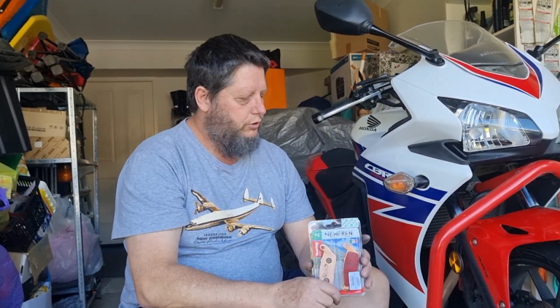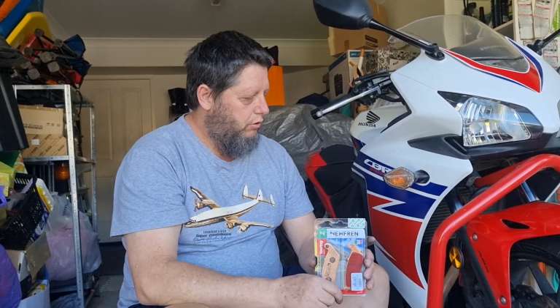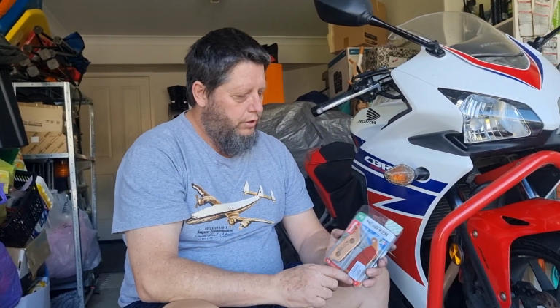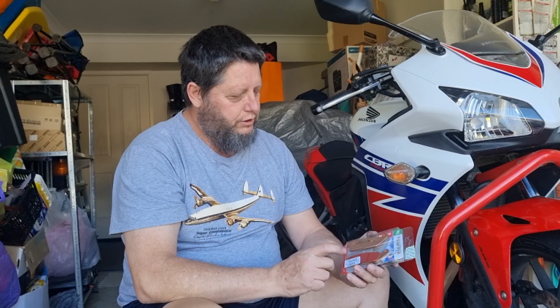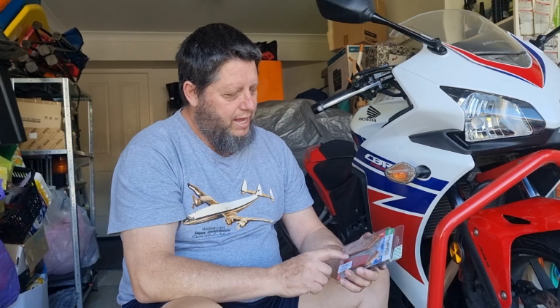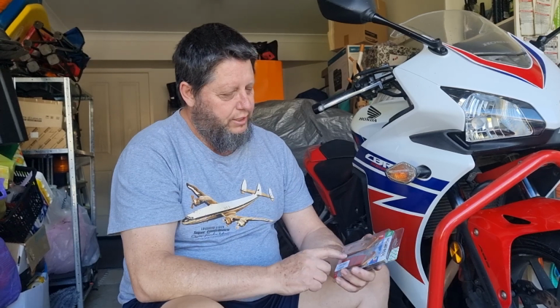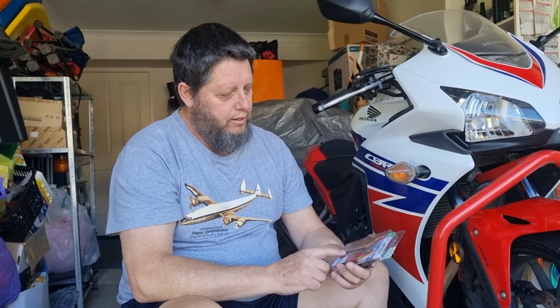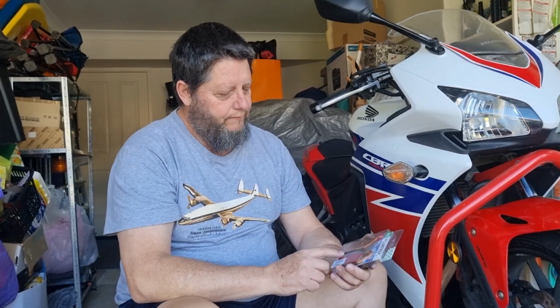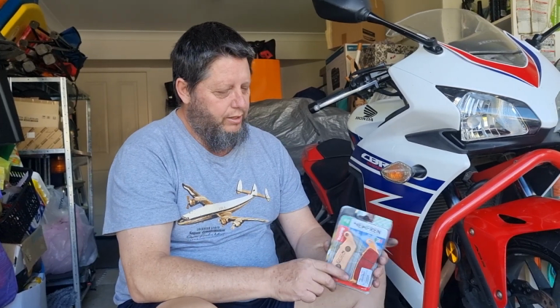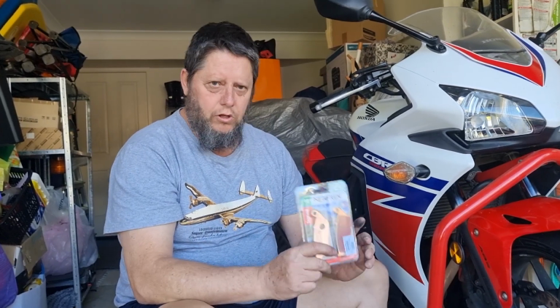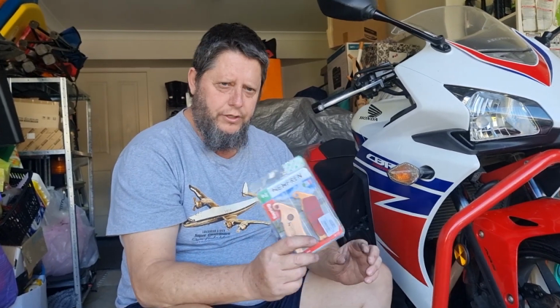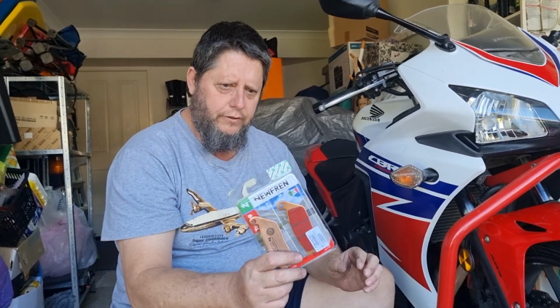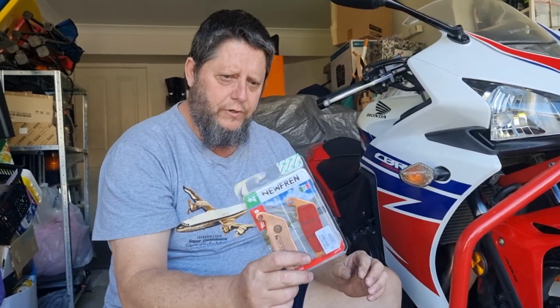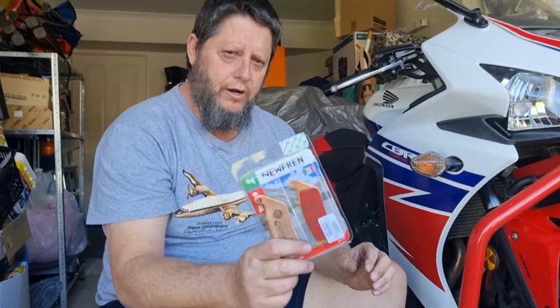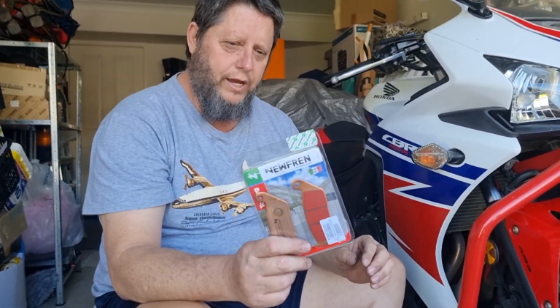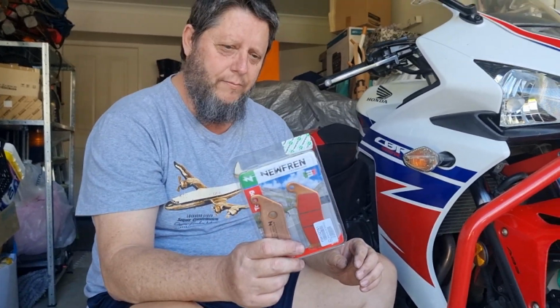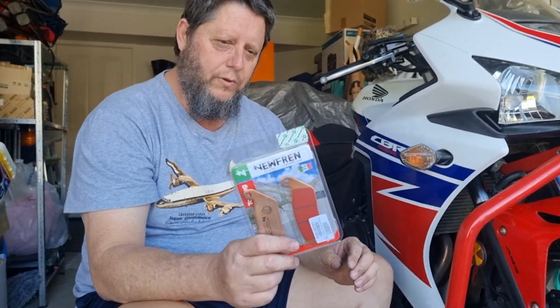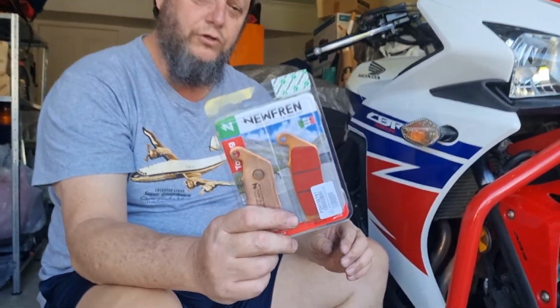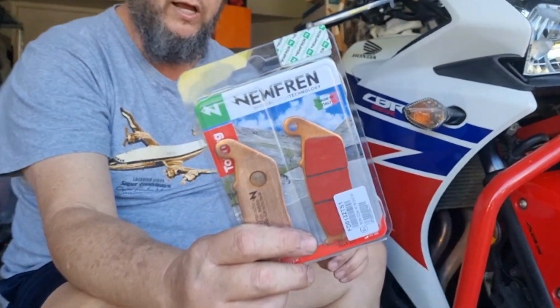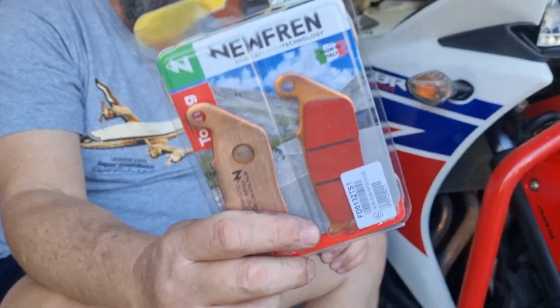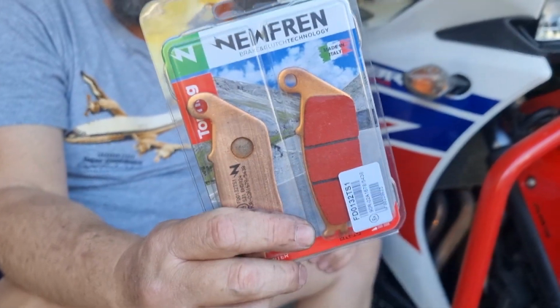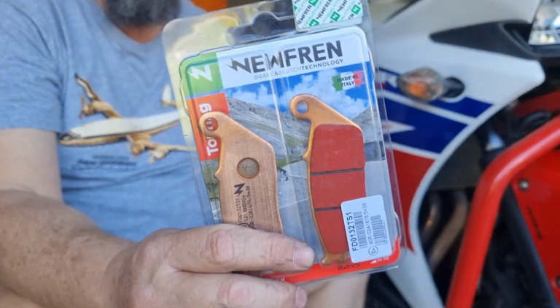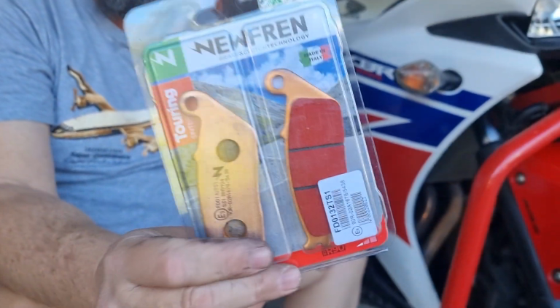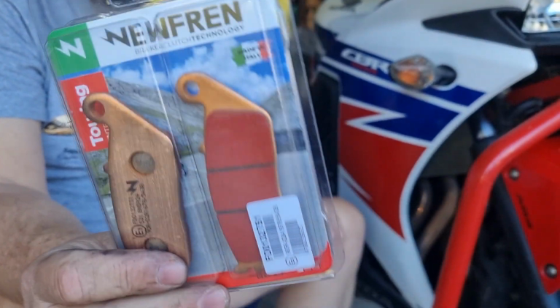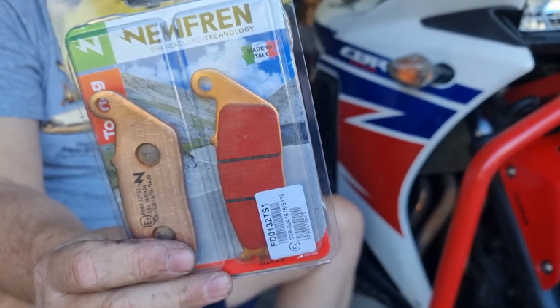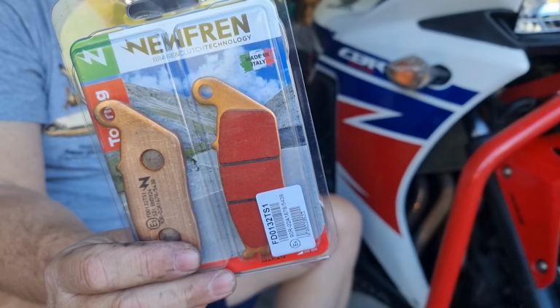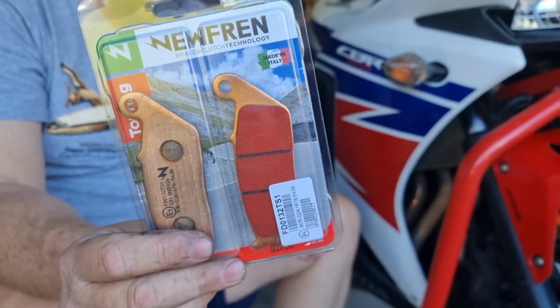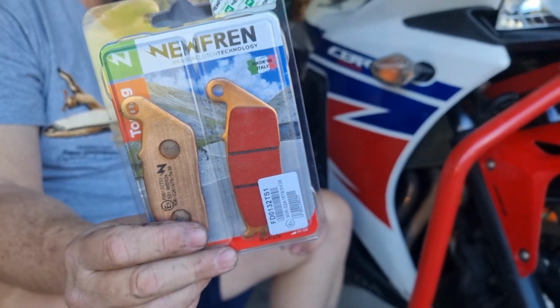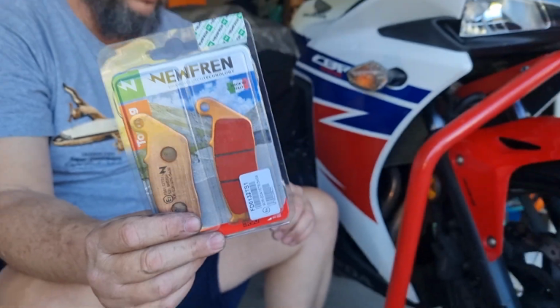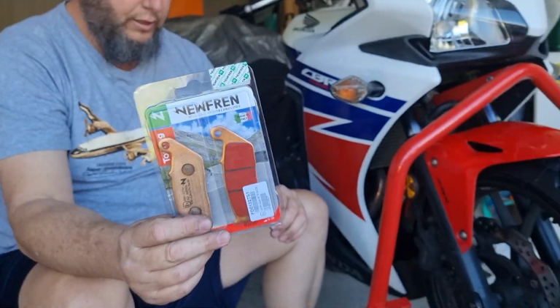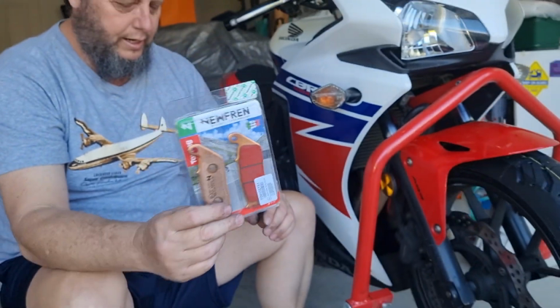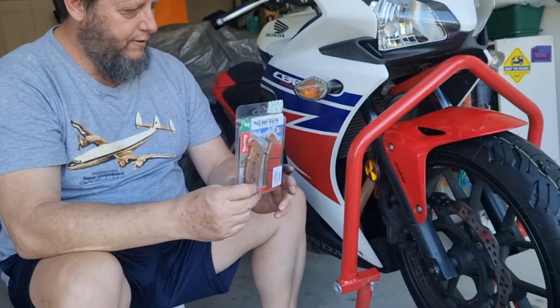These are the pads I got from my local Honda dealer. They're not OEM. I usually like to run OEM pads but I'm going to give these a try because they didn't have that.